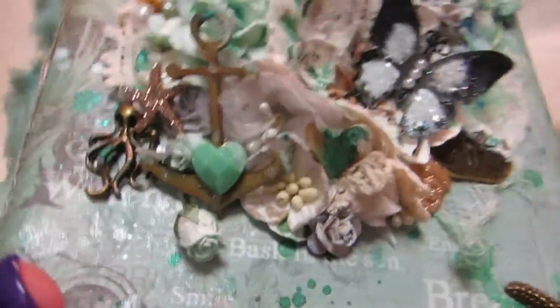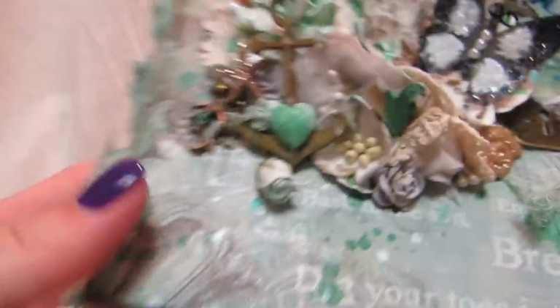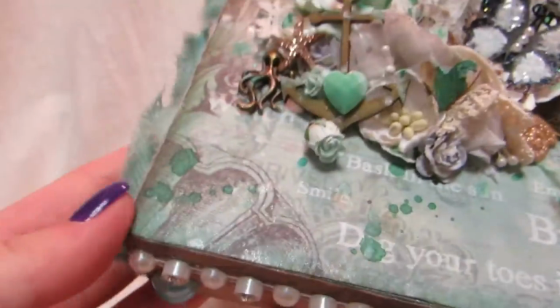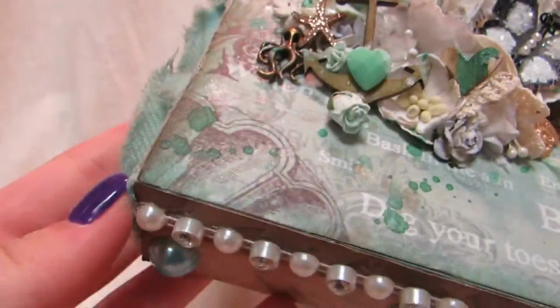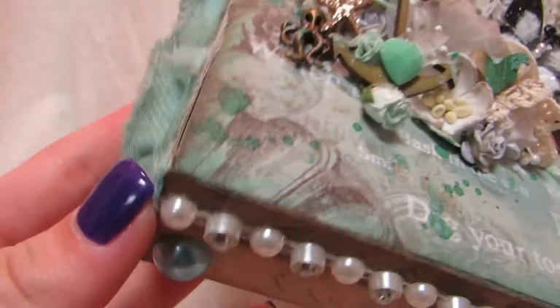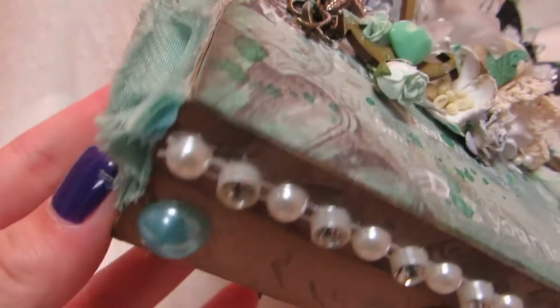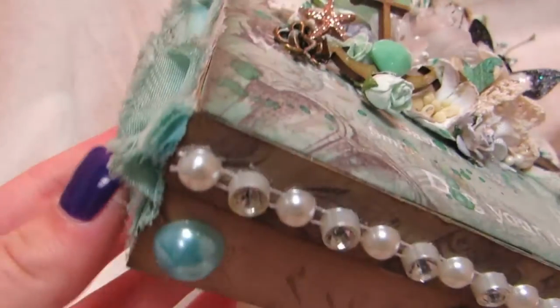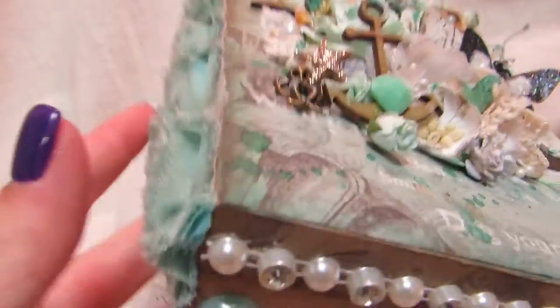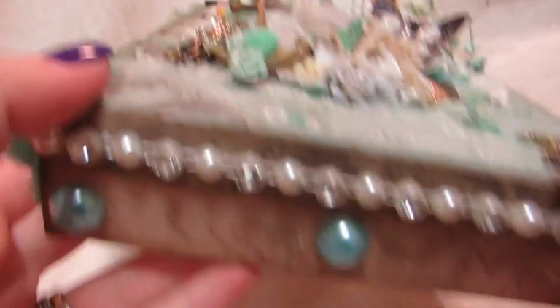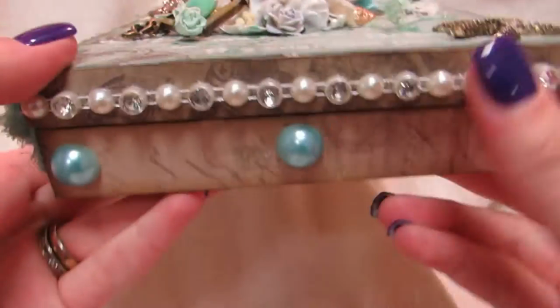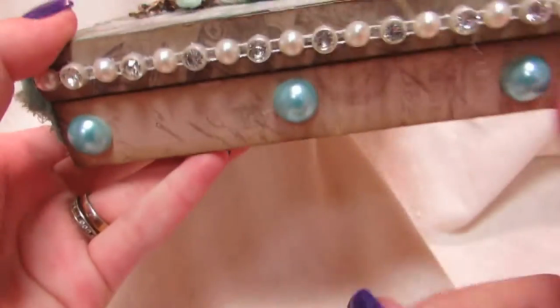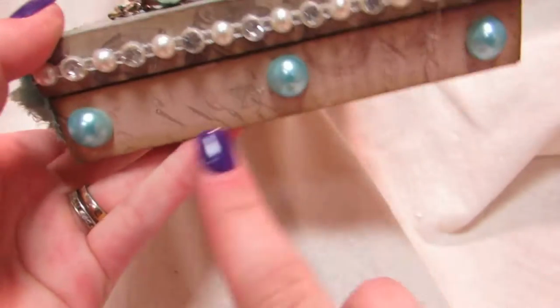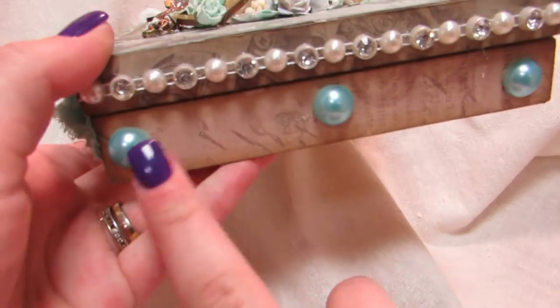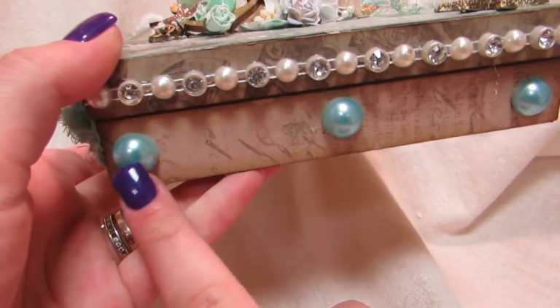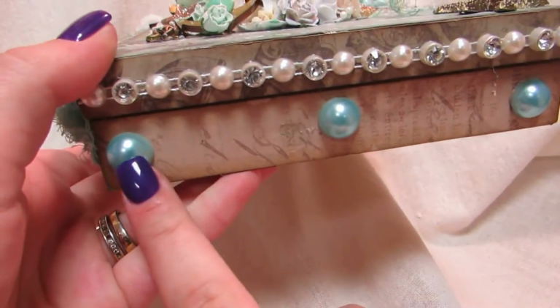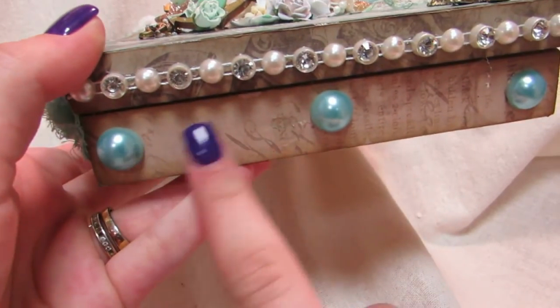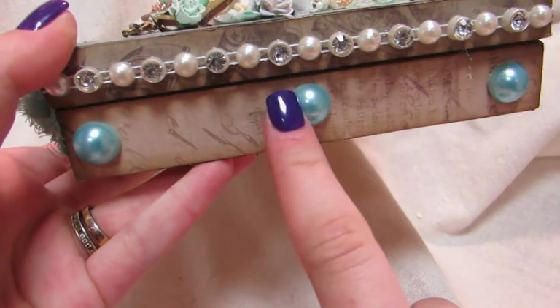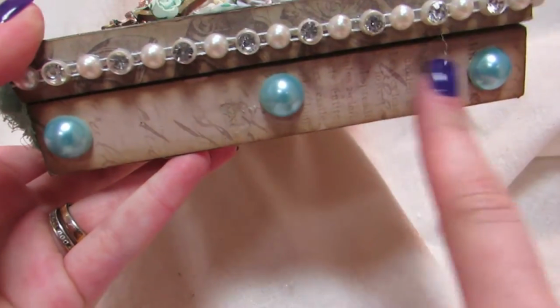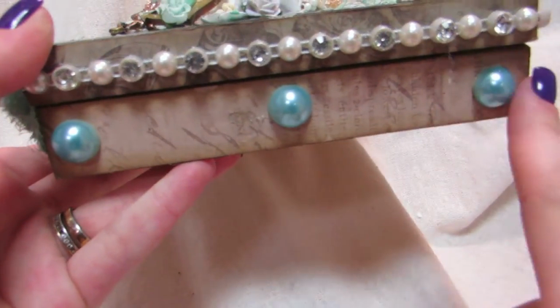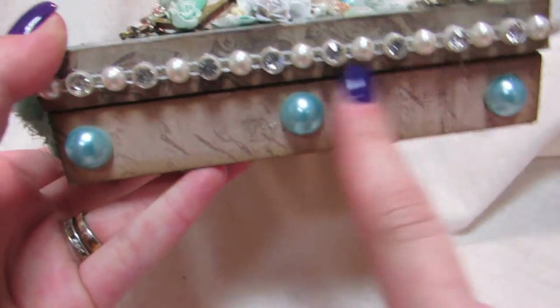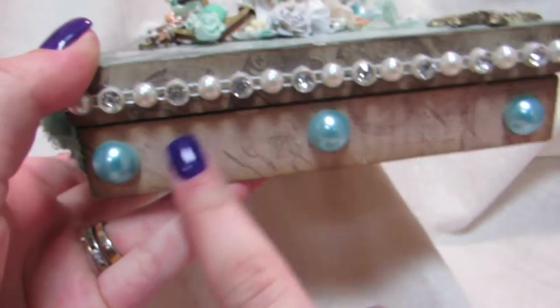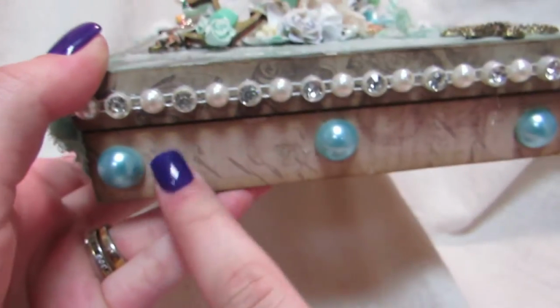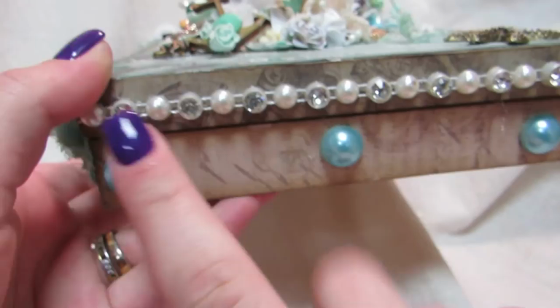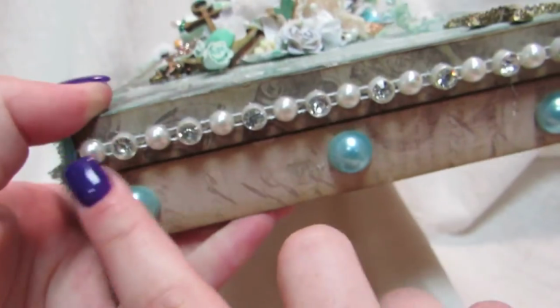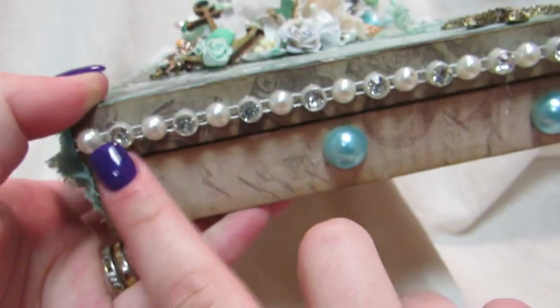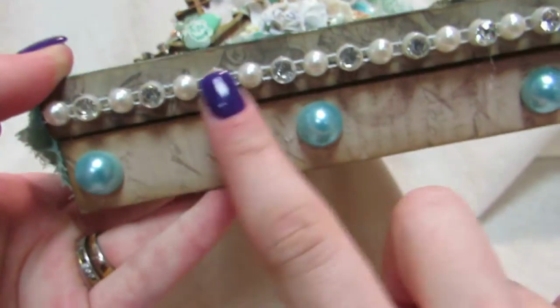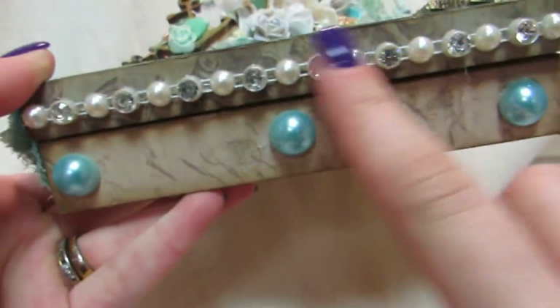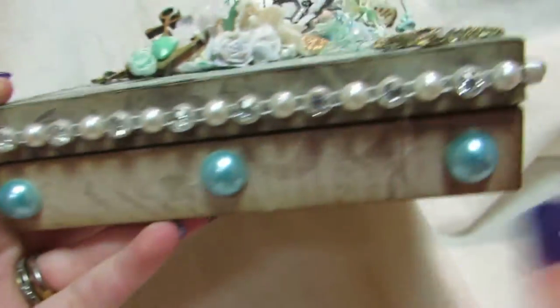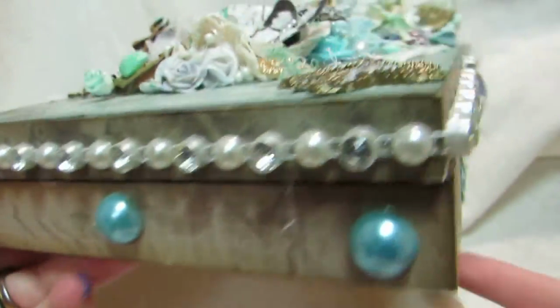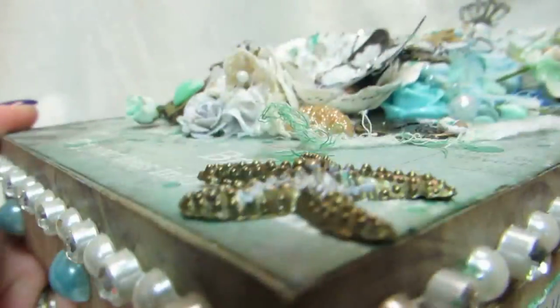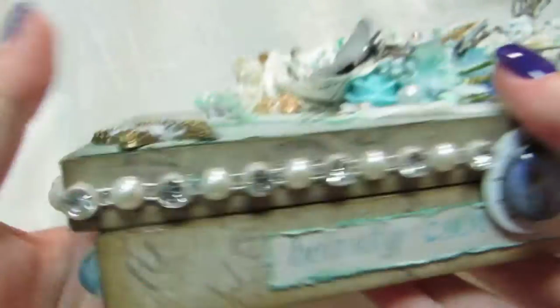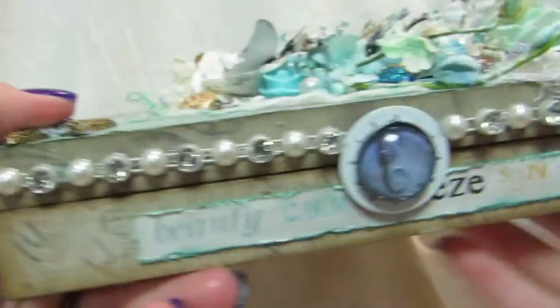And I distressed the edges with Tim Holtz's distress ink. On the bottom here I have a couple of pearls, and then there's bling and pearl trim going all the way around the top.